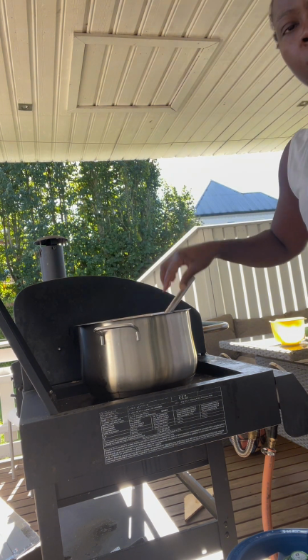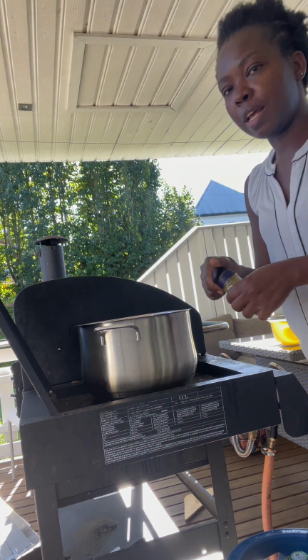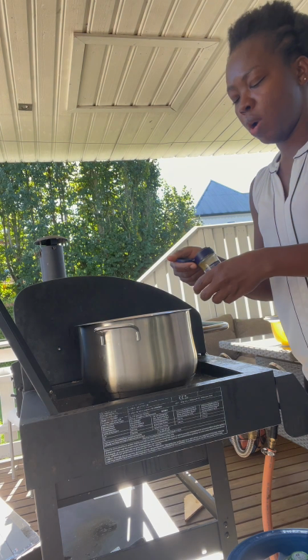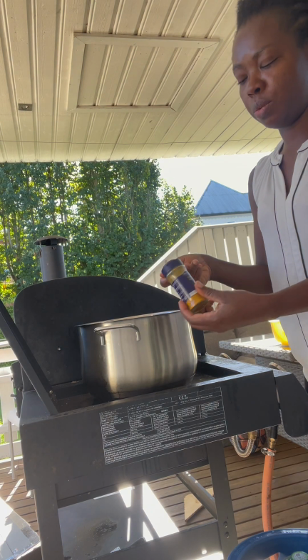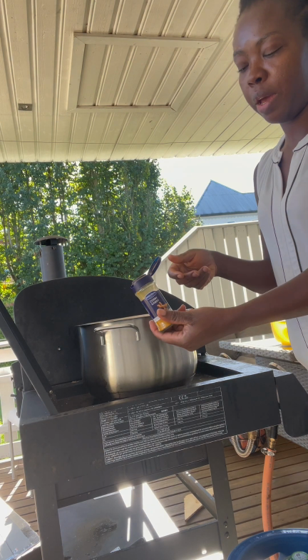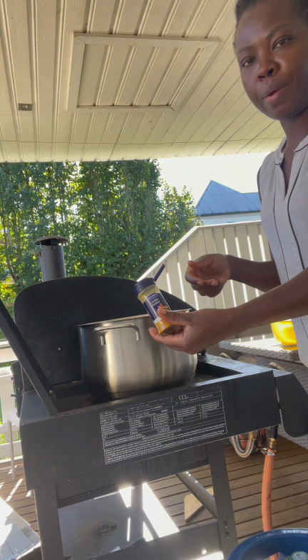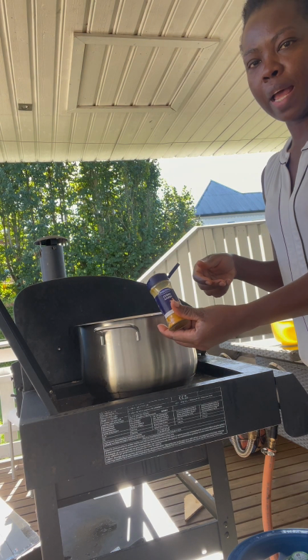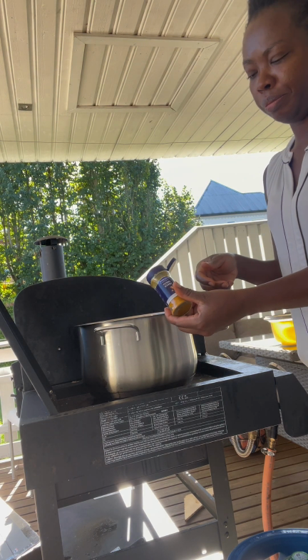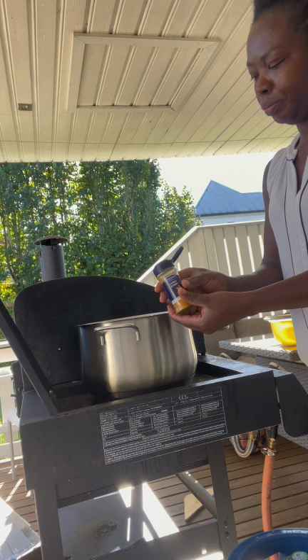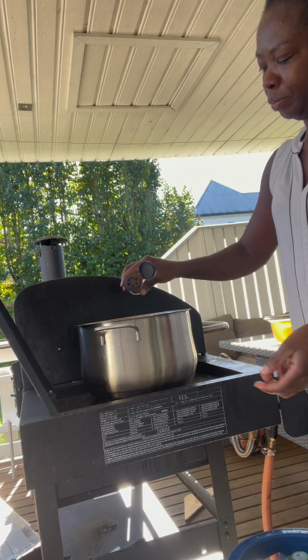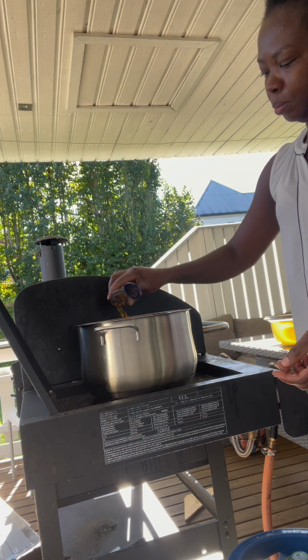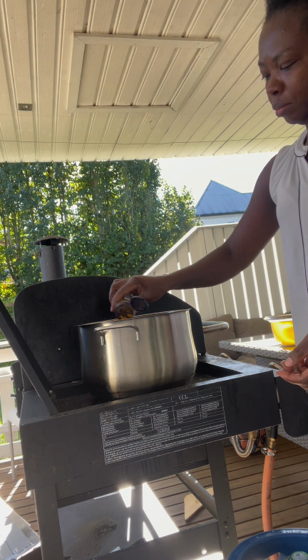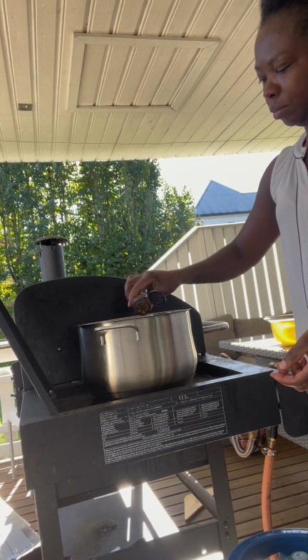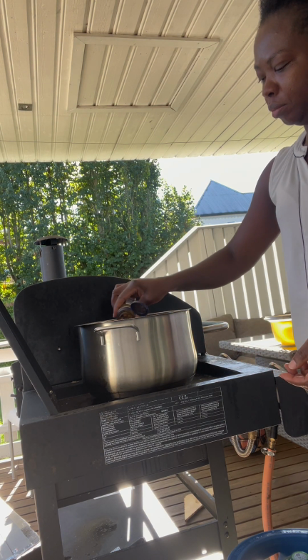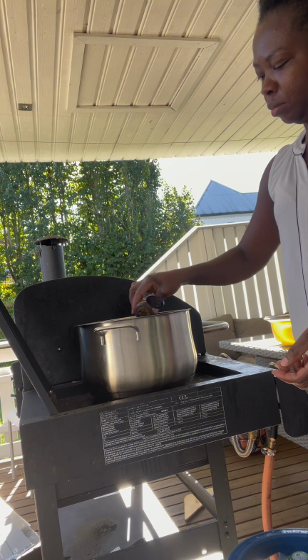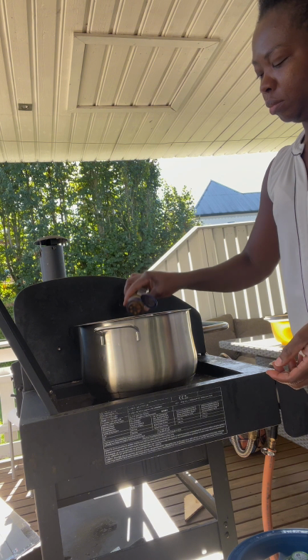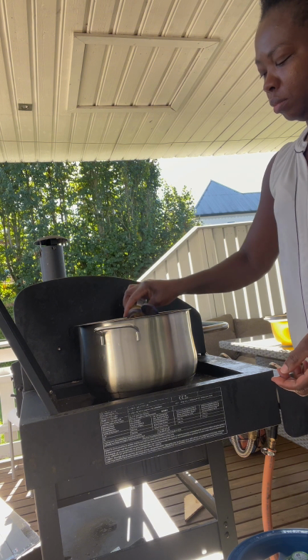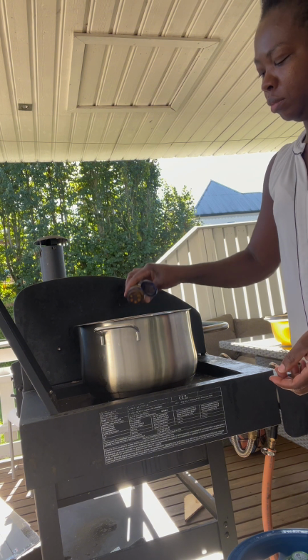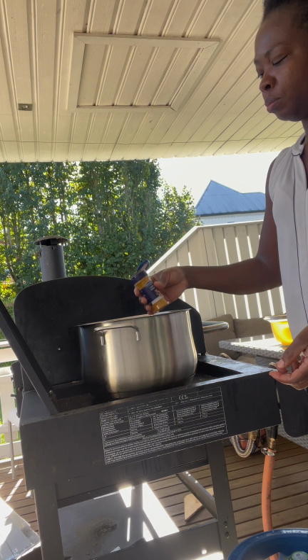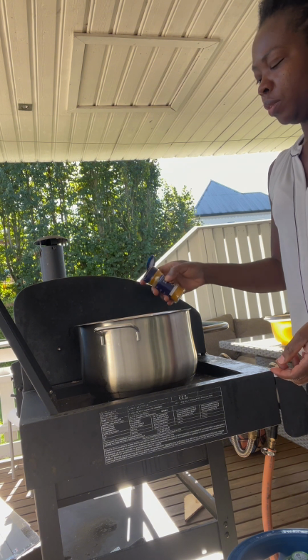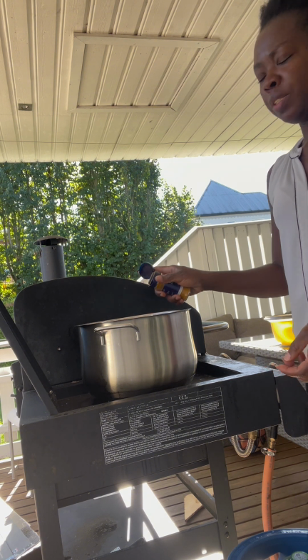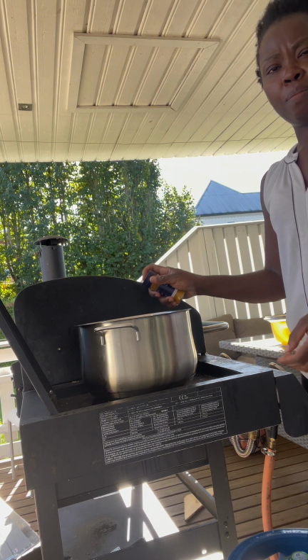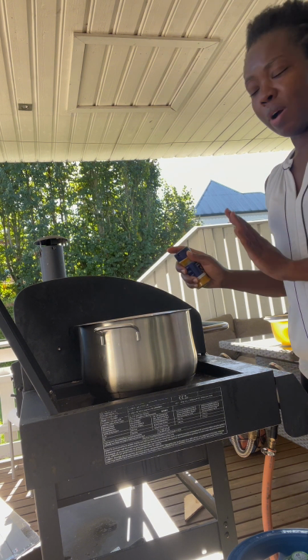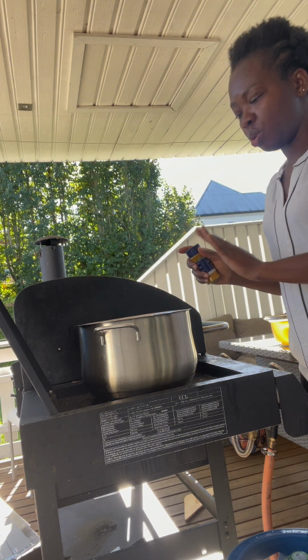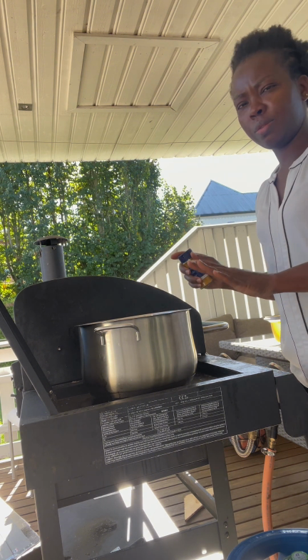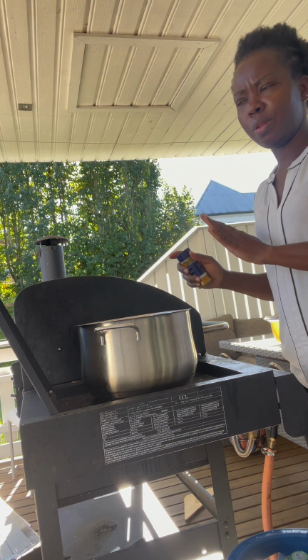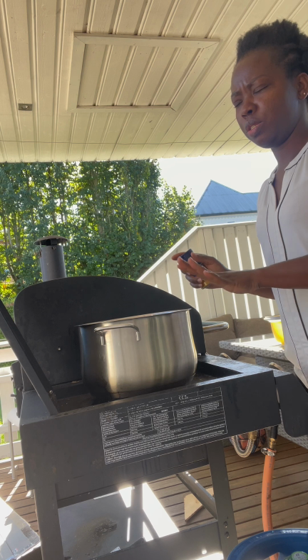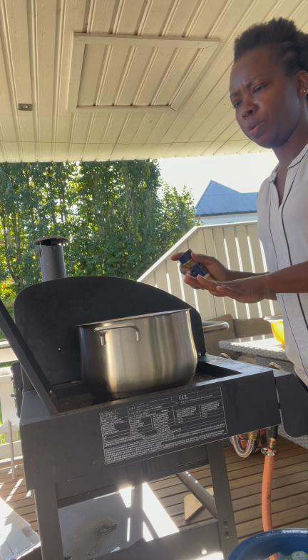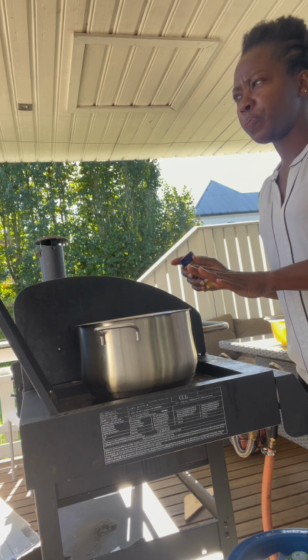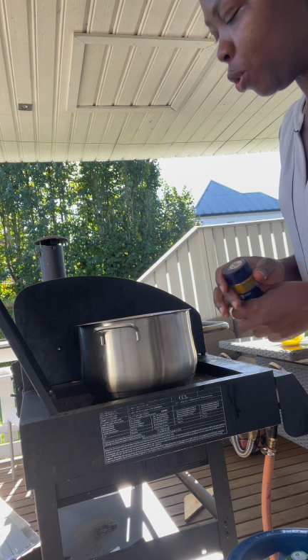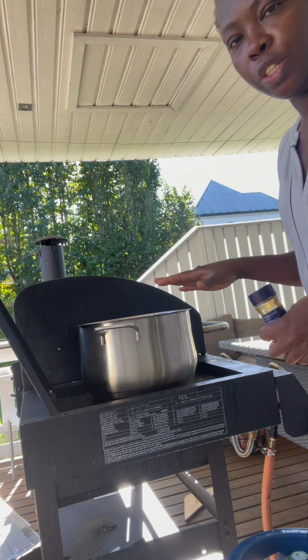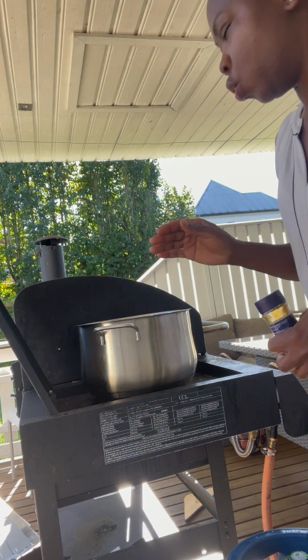I'm going to add some curry powder. I'm not going to add salt or a seasoning cube. I'm going to put the lid on it to cook.